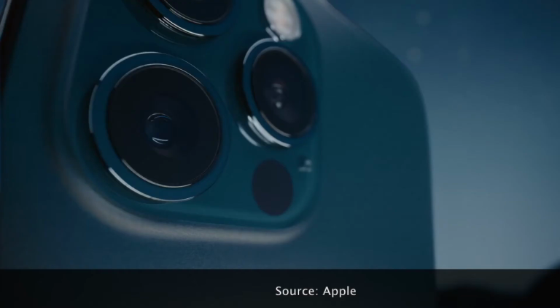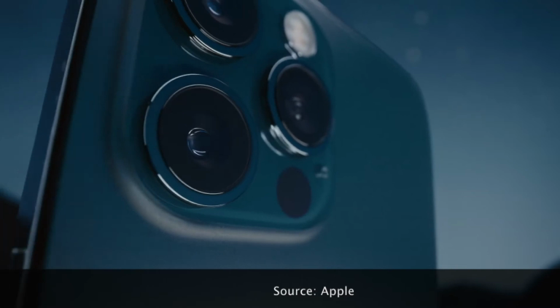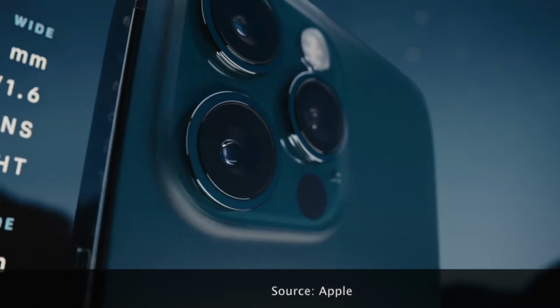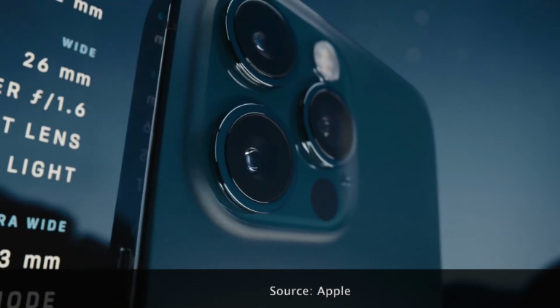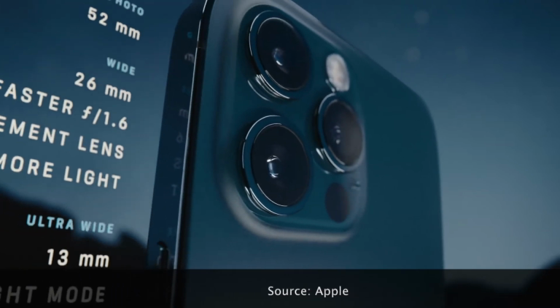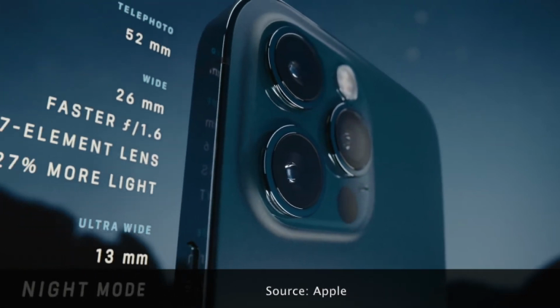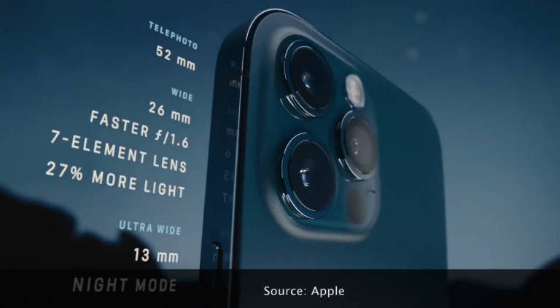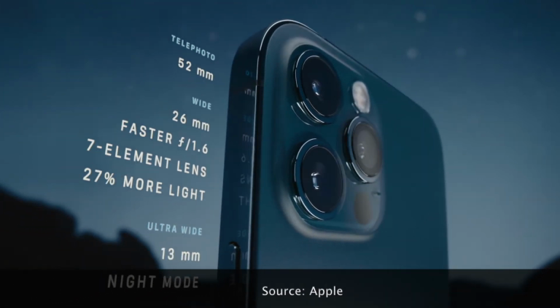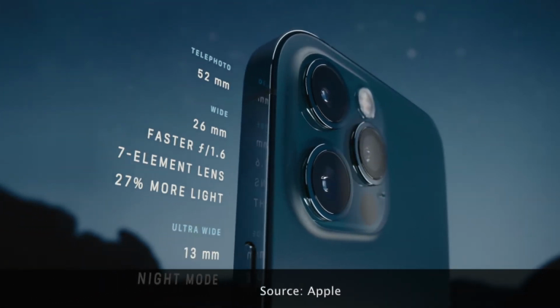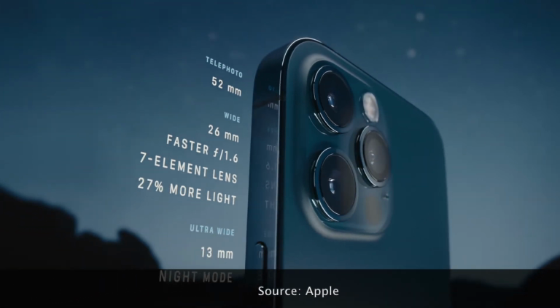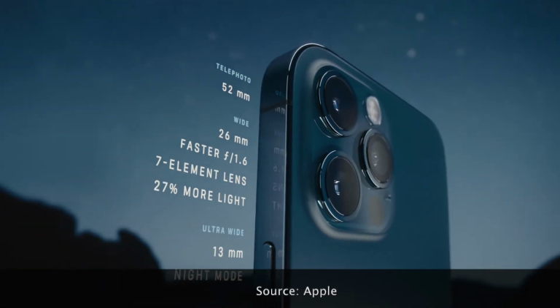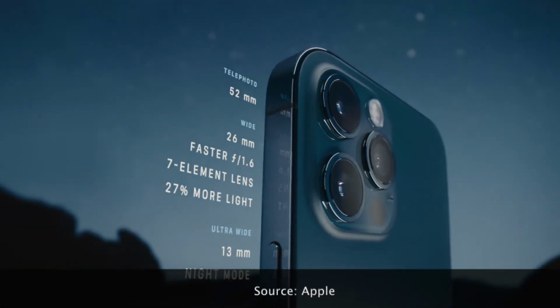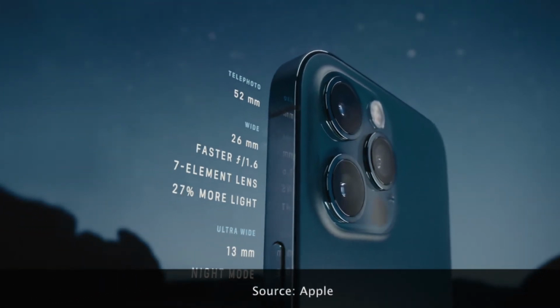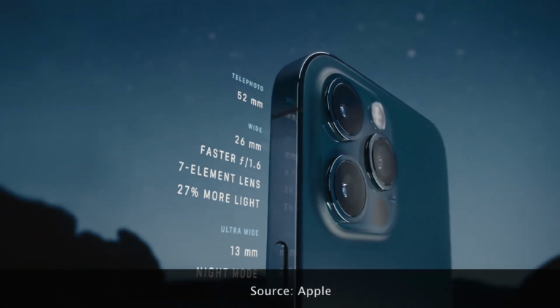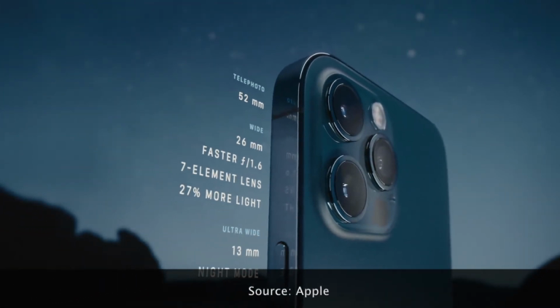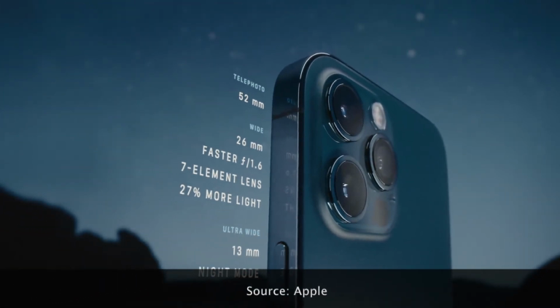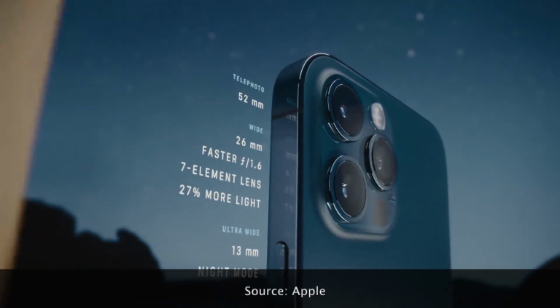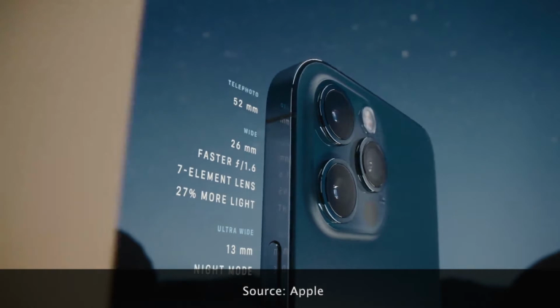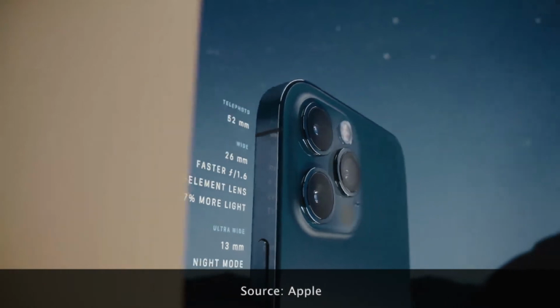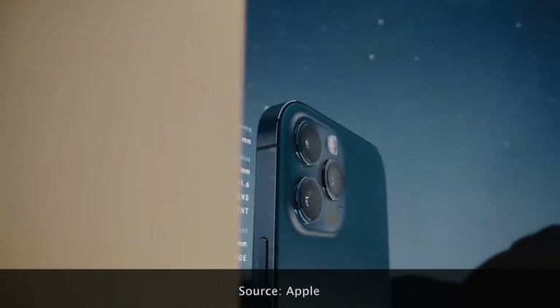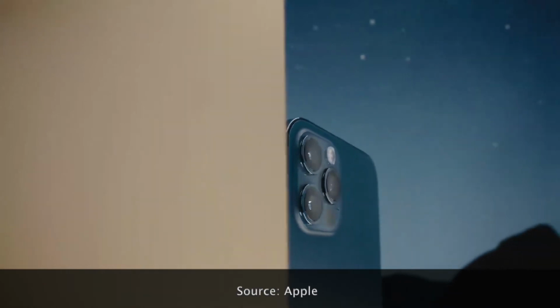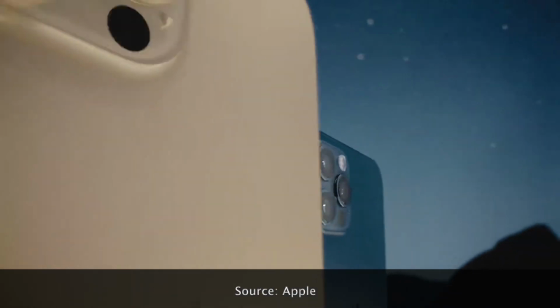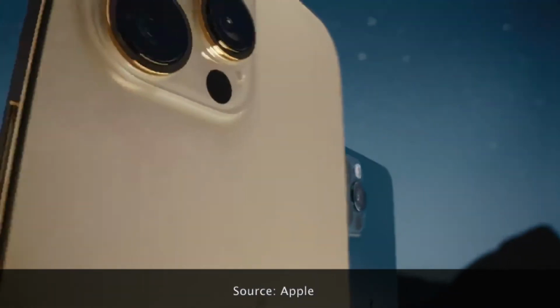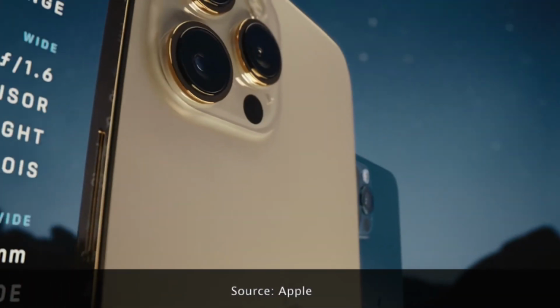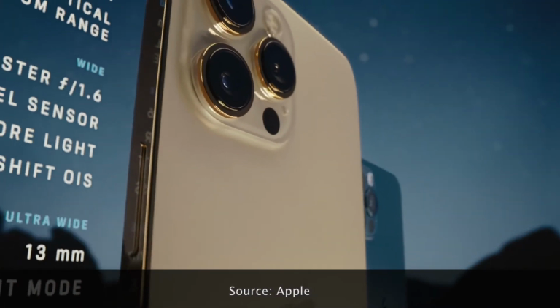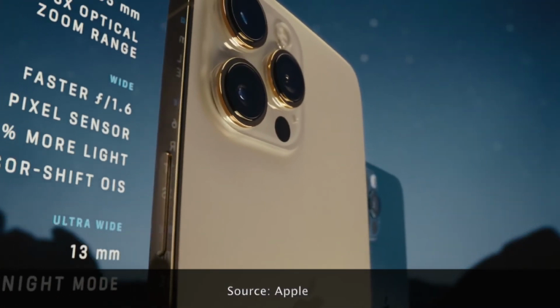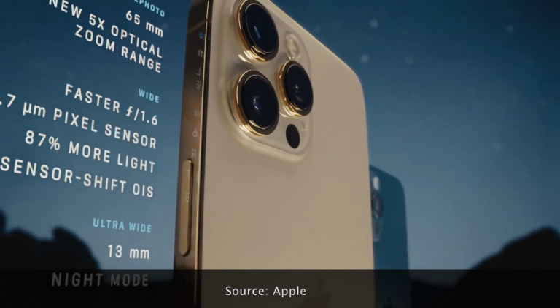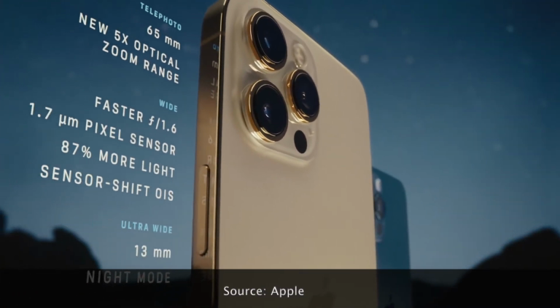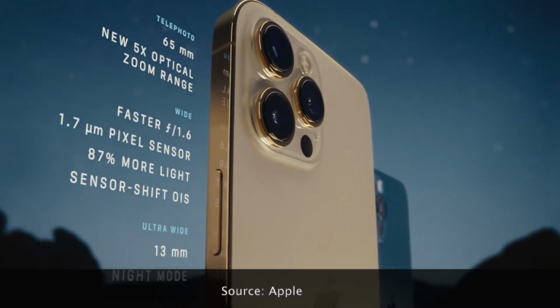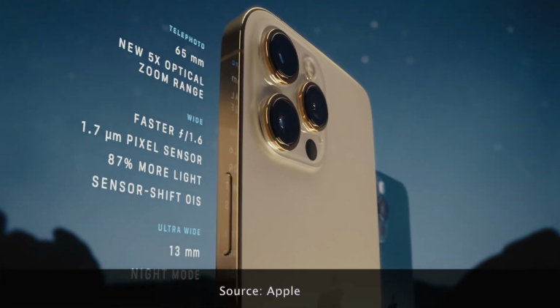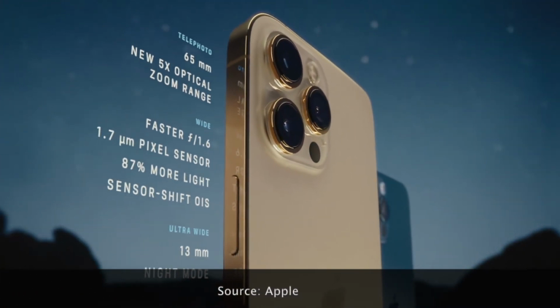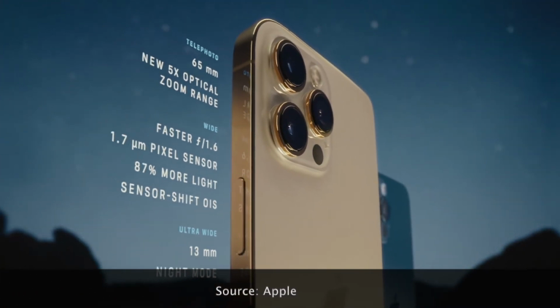A new and improved Pro camera system makes the 12 Pro the photographer's iPhone. The larger iPhone 12 Pro Max takes these innovations even further.